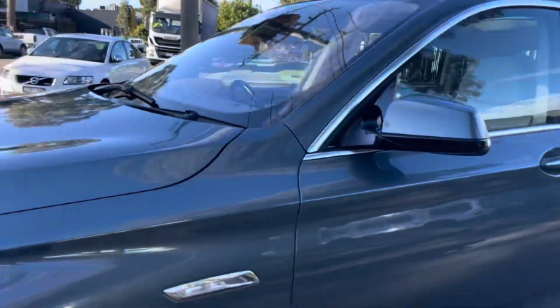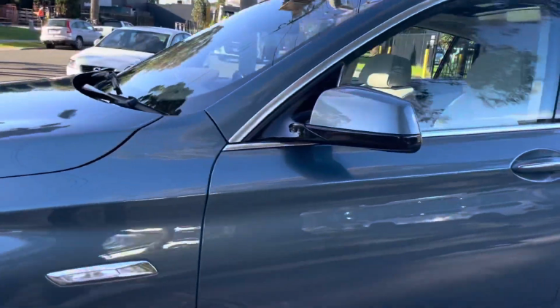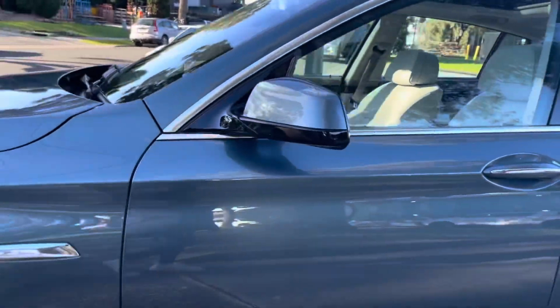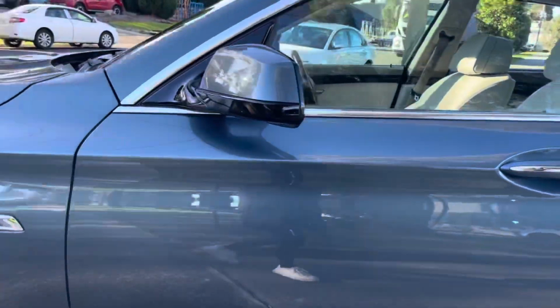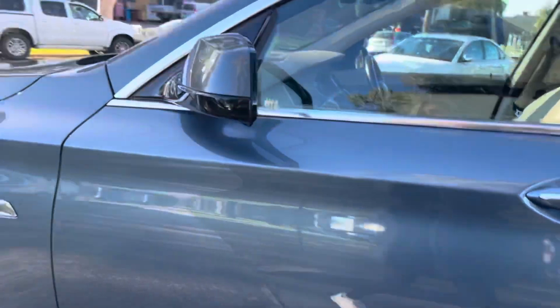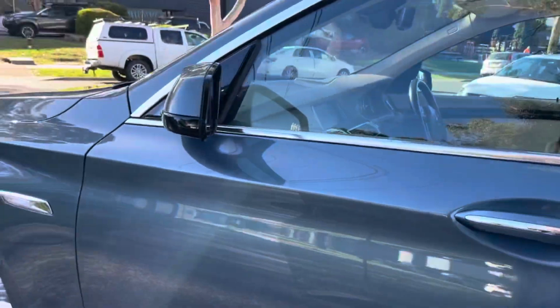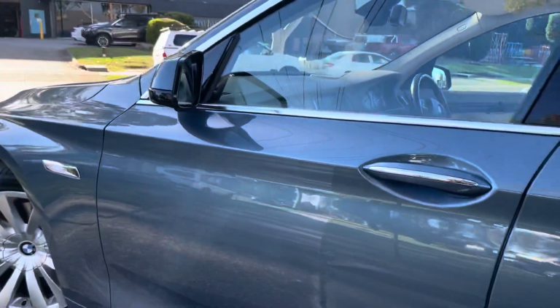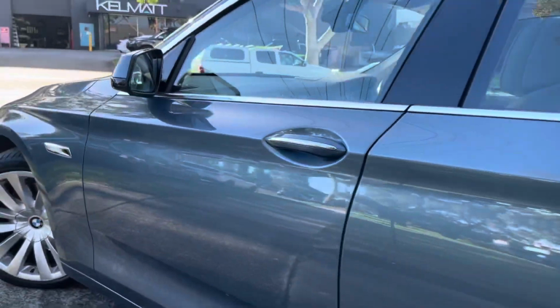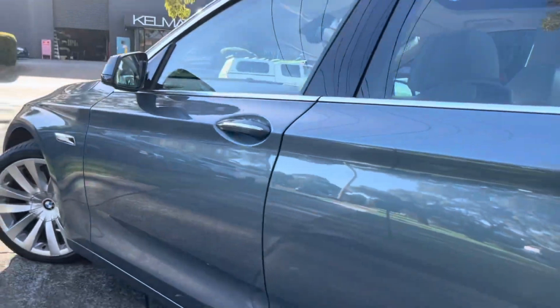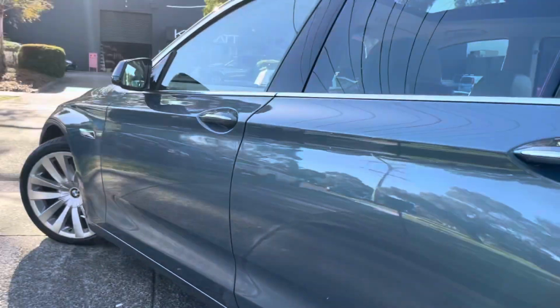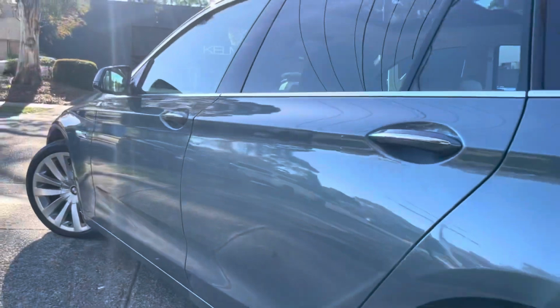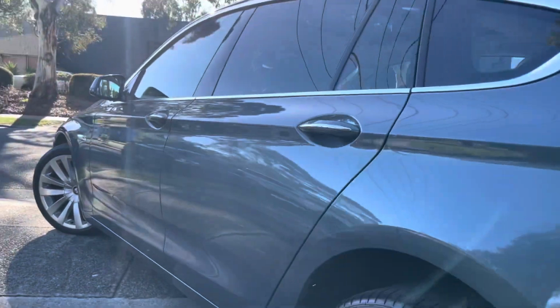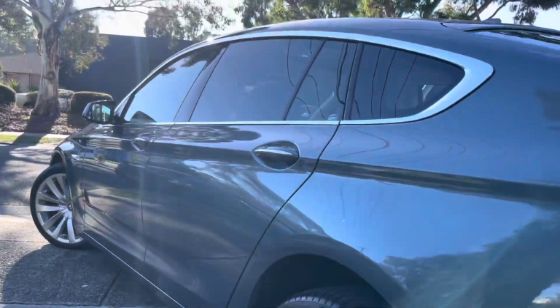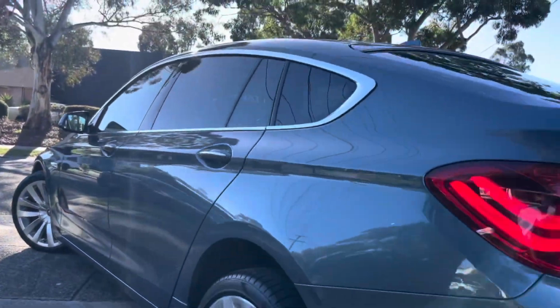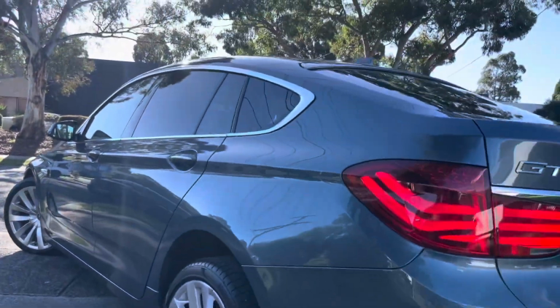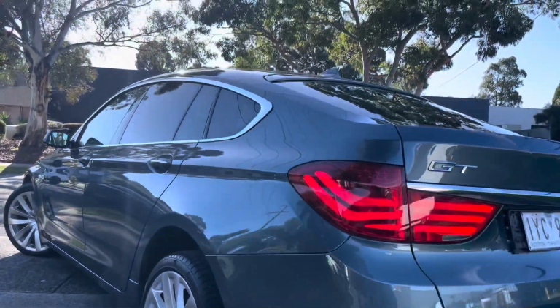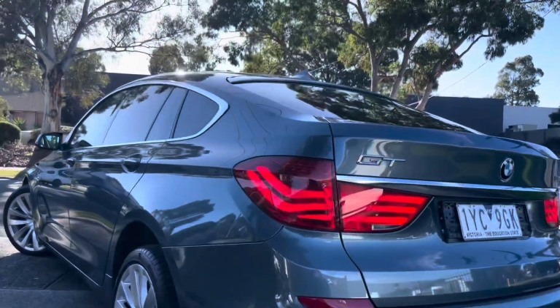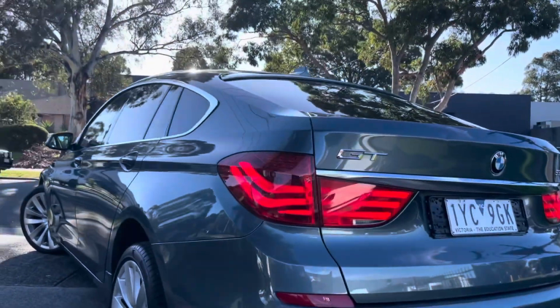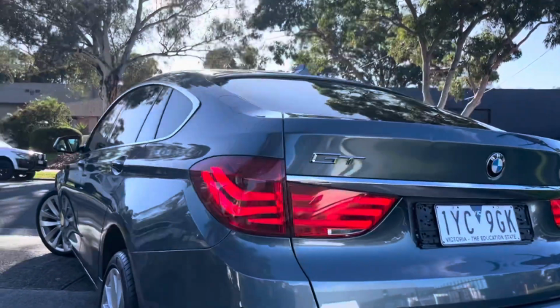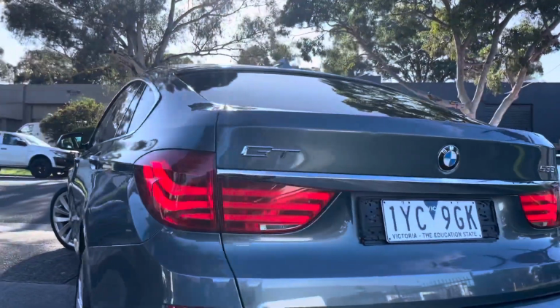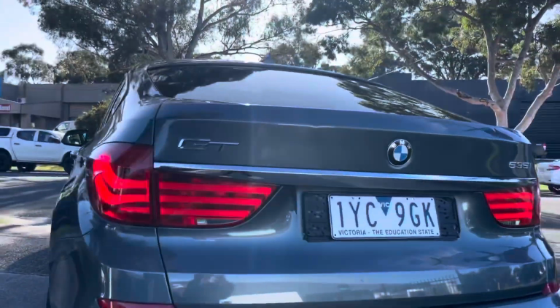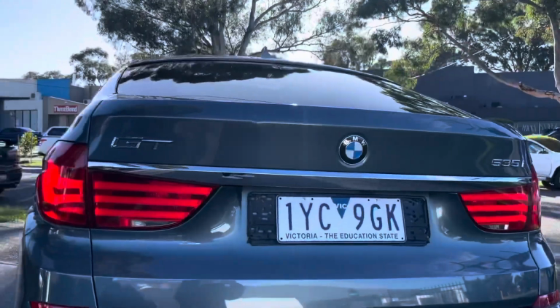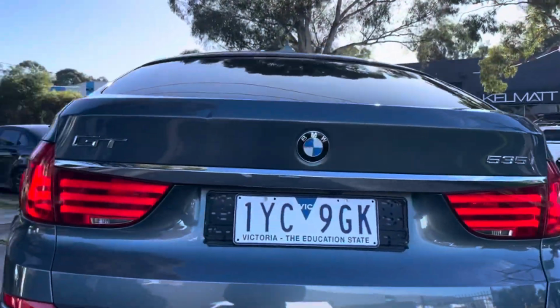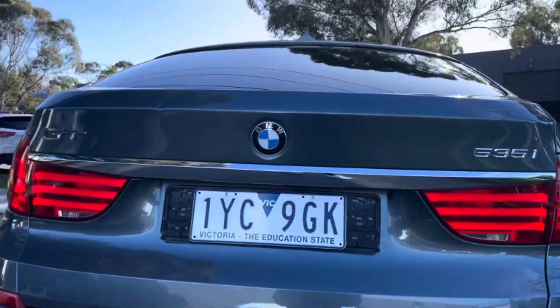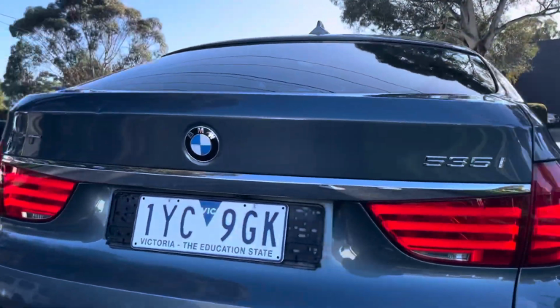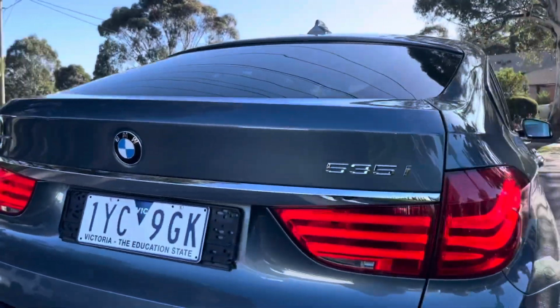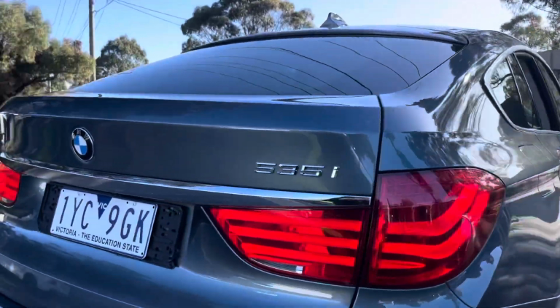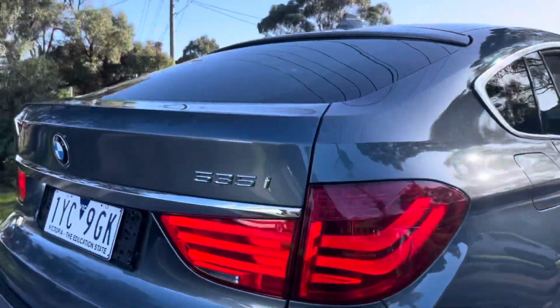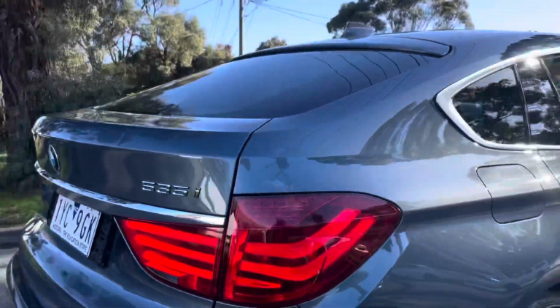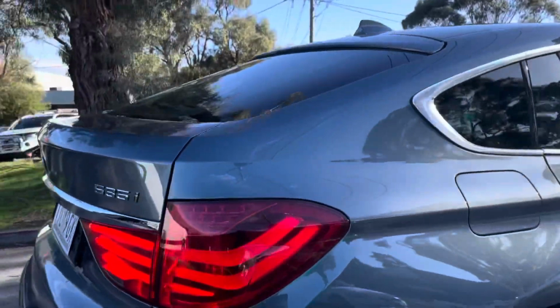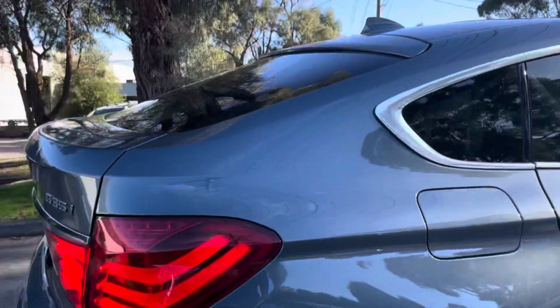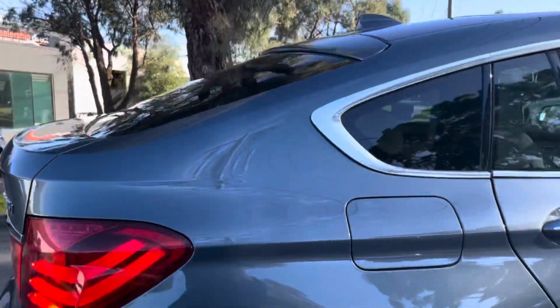It does have a lot of expensive options and extras and will impress on inspection. It's just done over 167,000 kilometres and as you're going to see from this video presentation, it's been really nicely kept and well looked after.